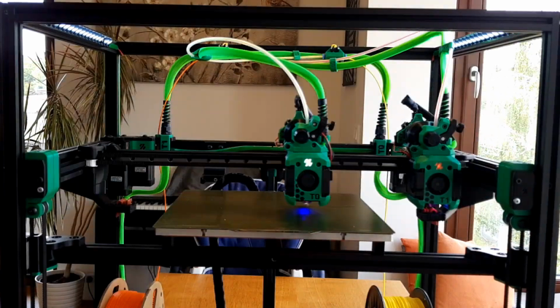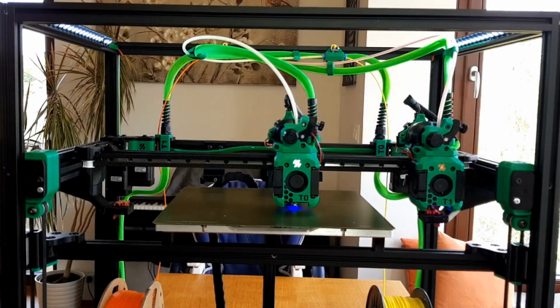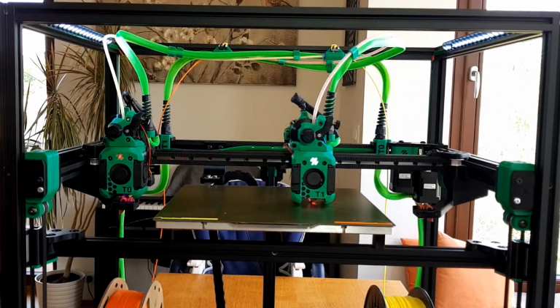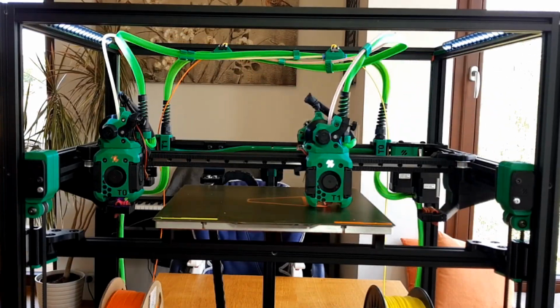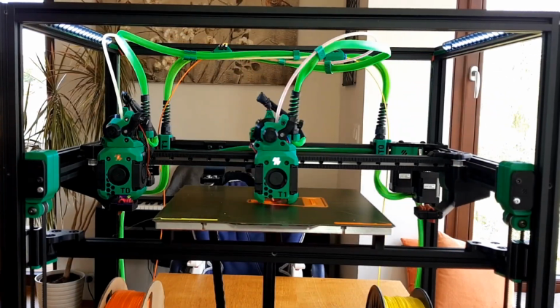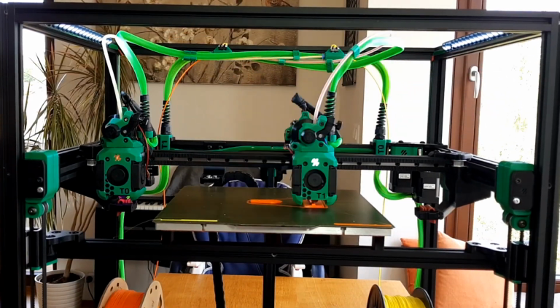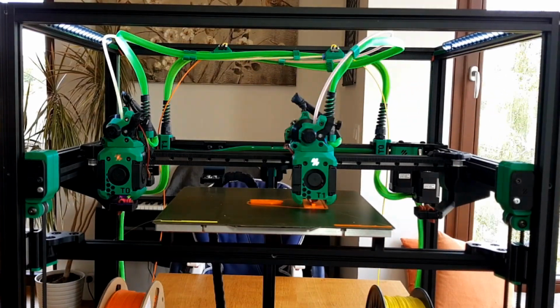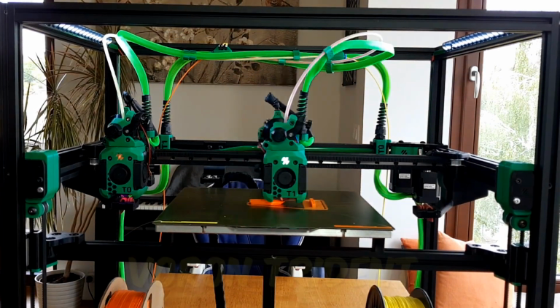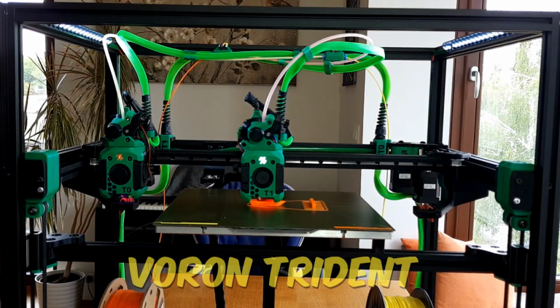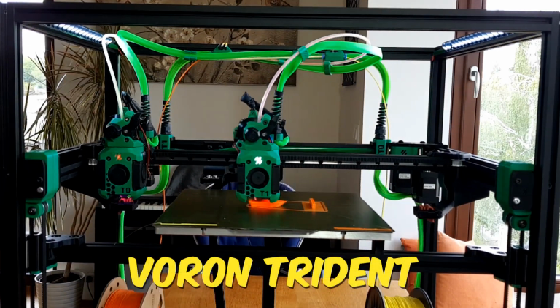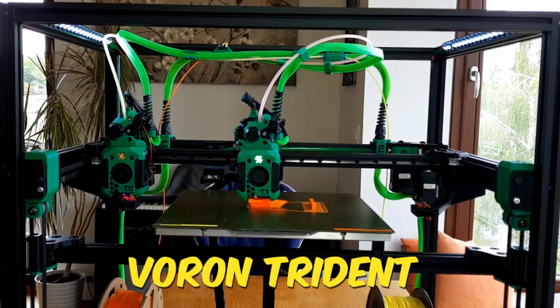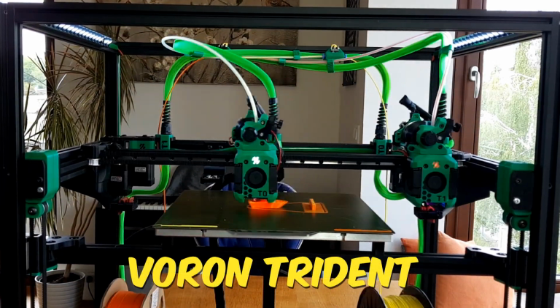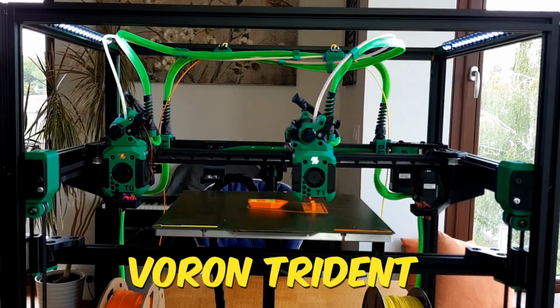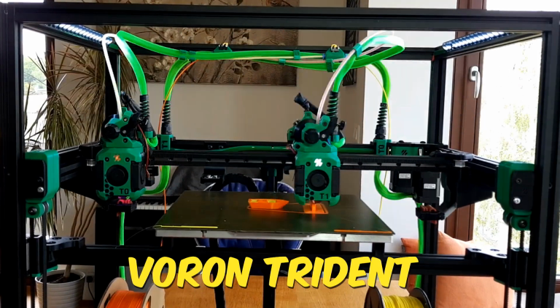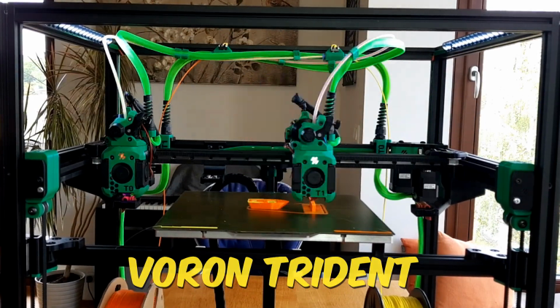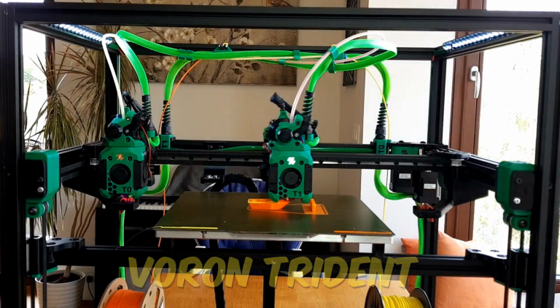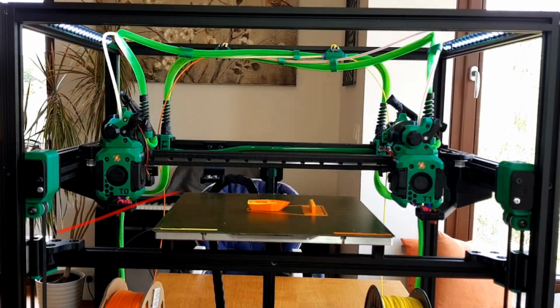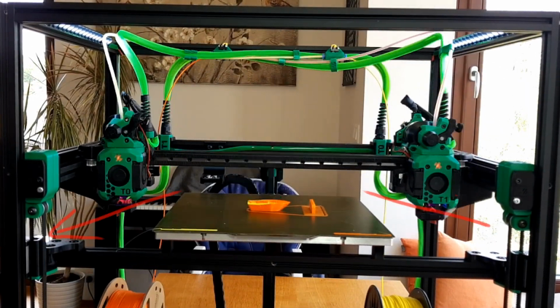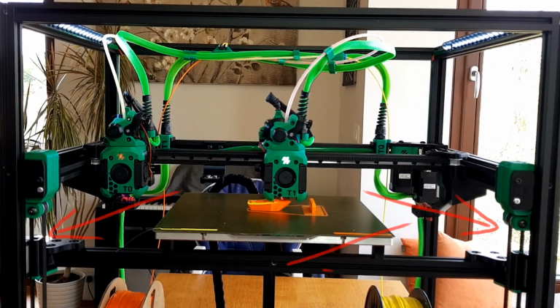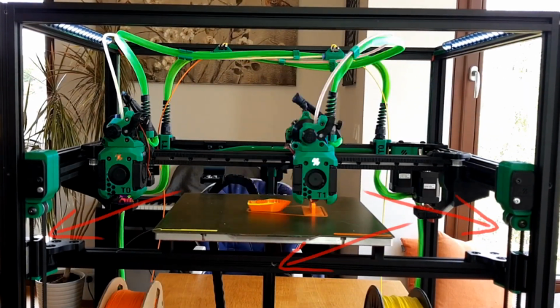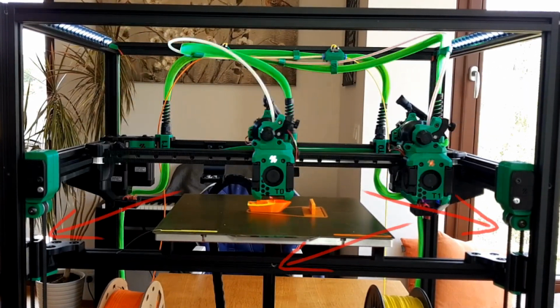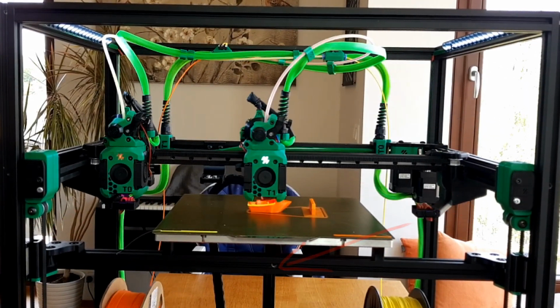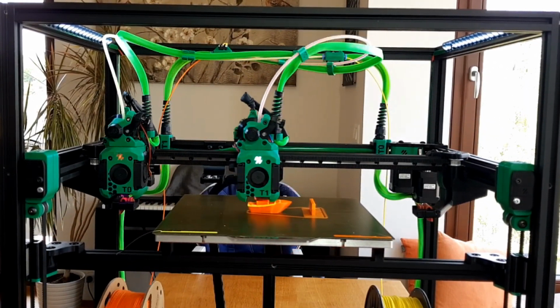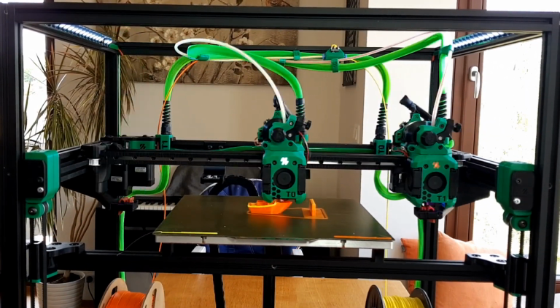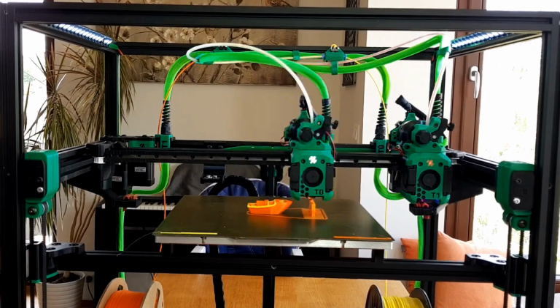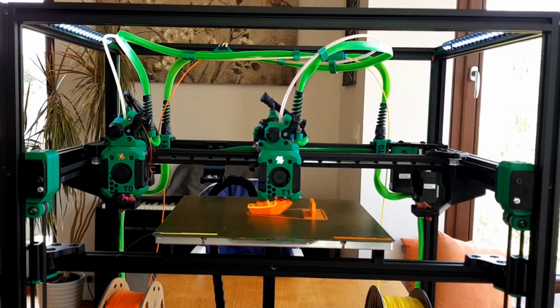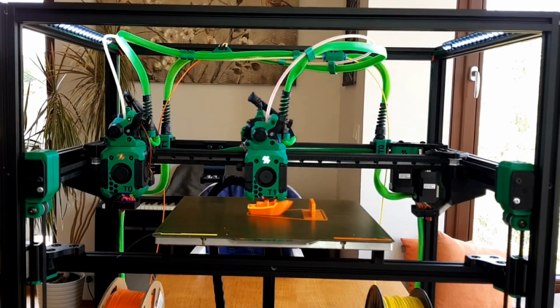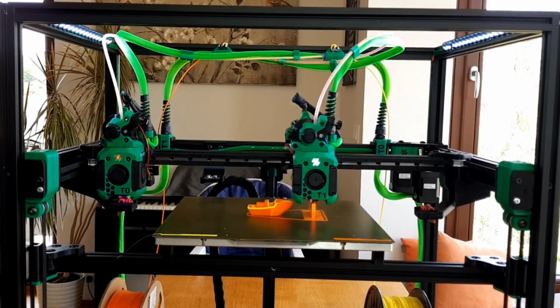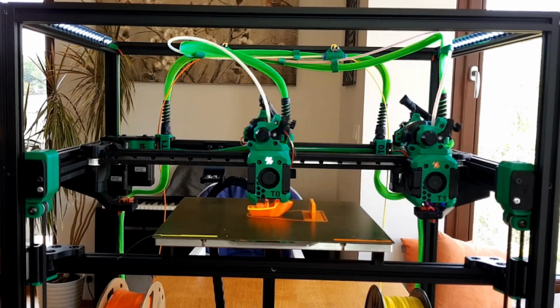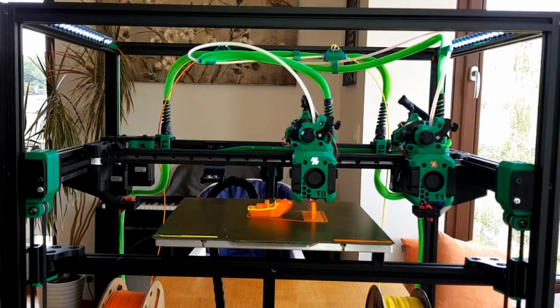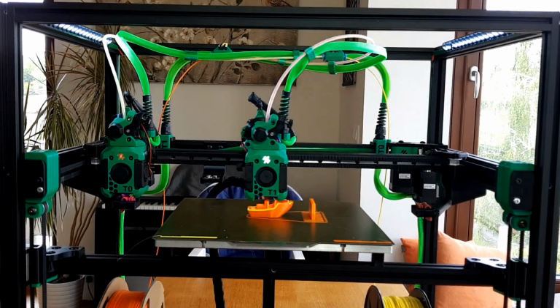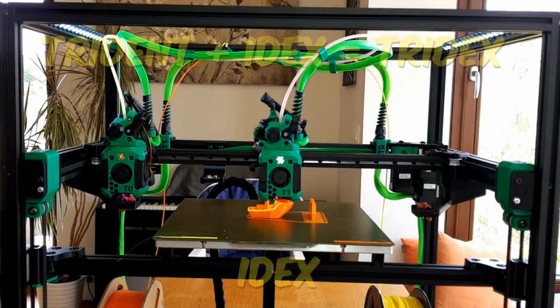Hi, I recently built and set up my new printer. The printer is based on the Voron Trident. Due to its height, I also used belts for the z-axis movement. And most importantly, the printer has two independent heads, making it an IDEX.